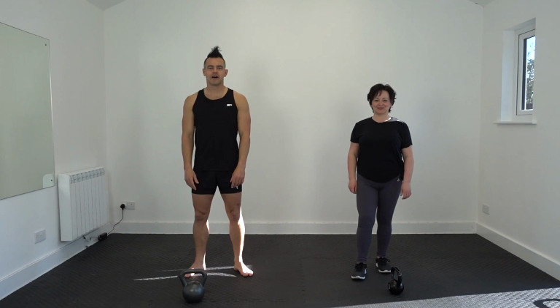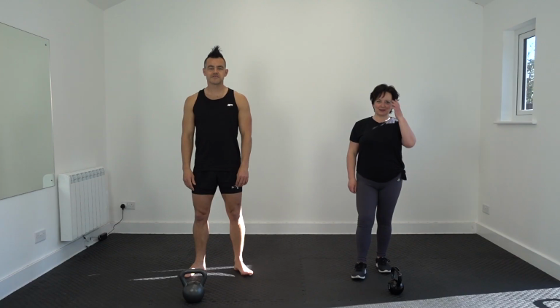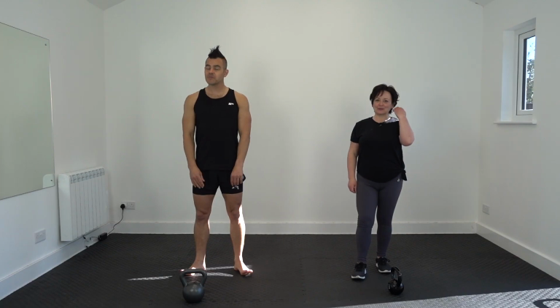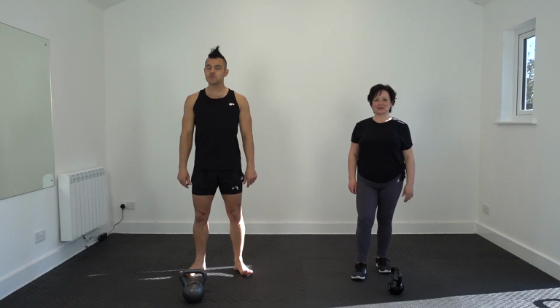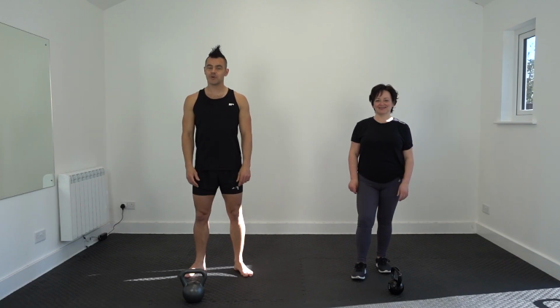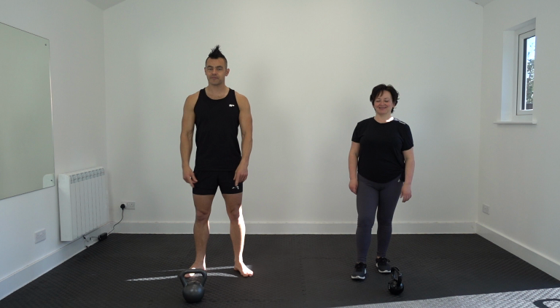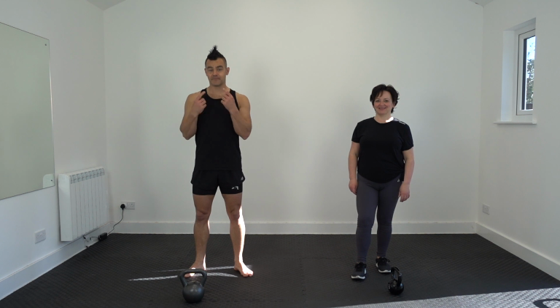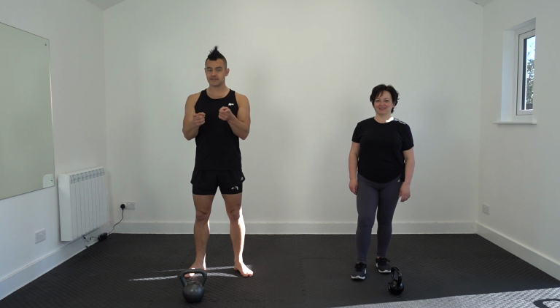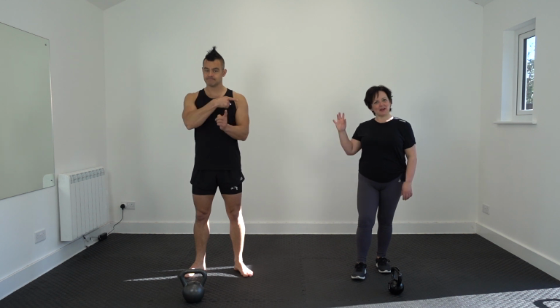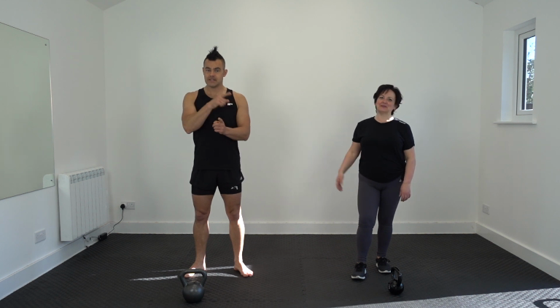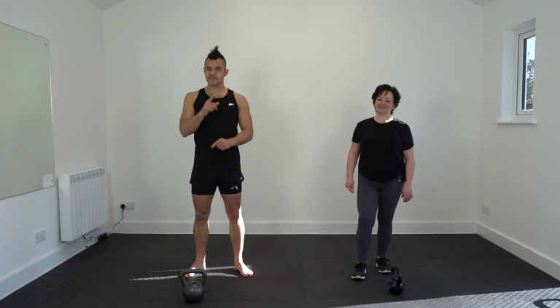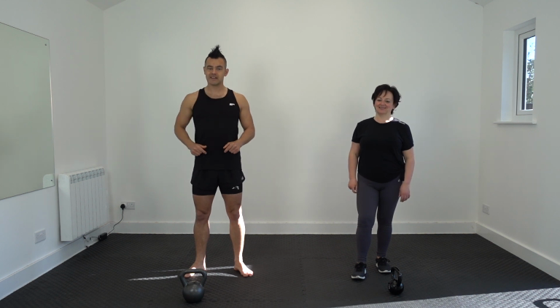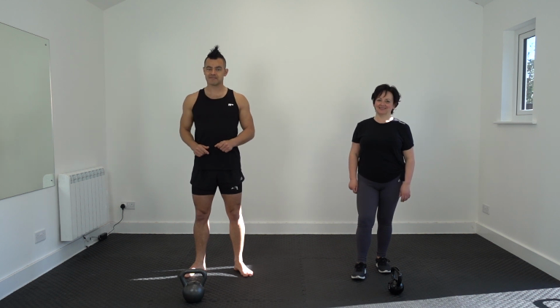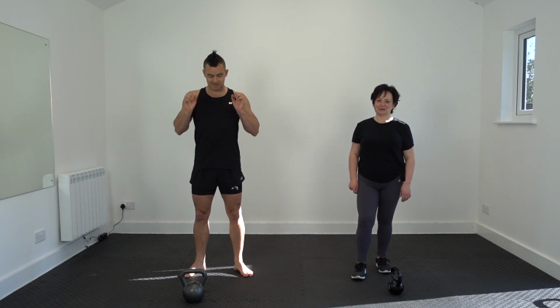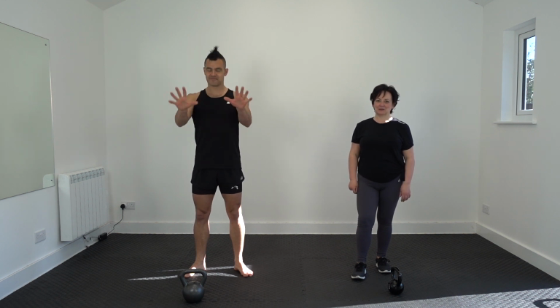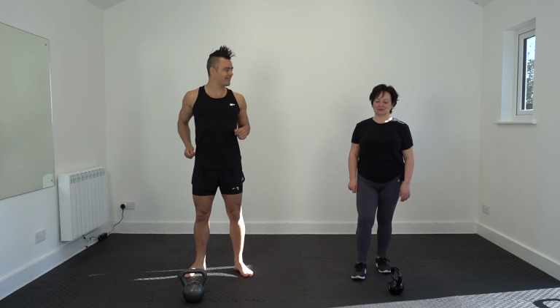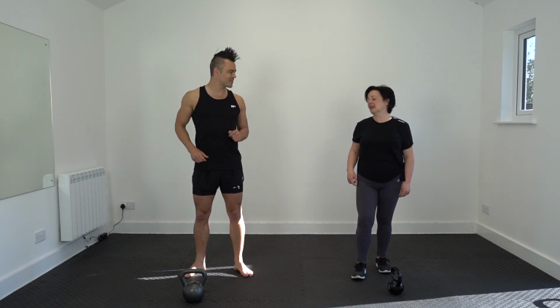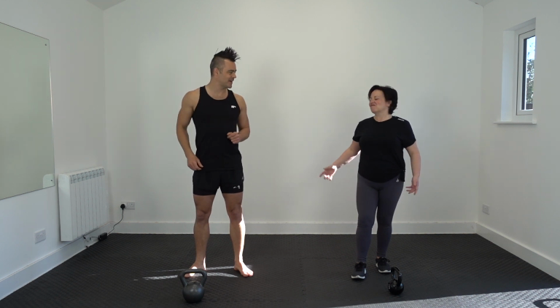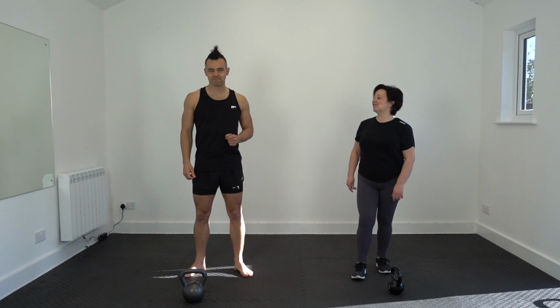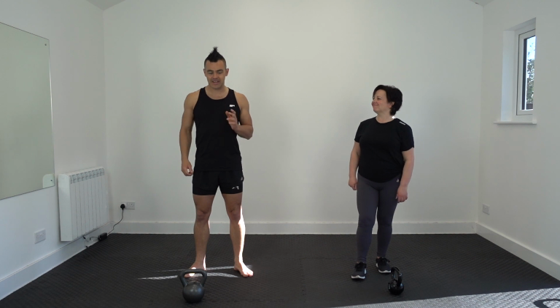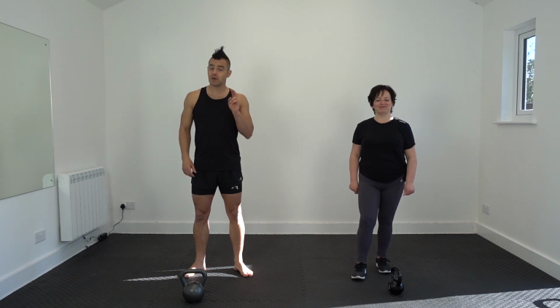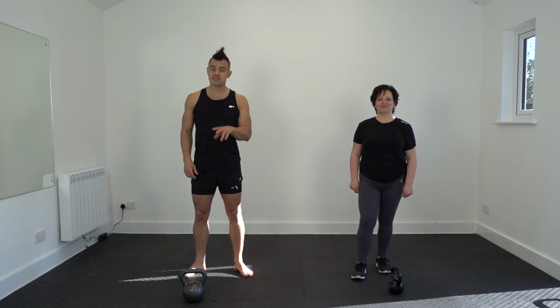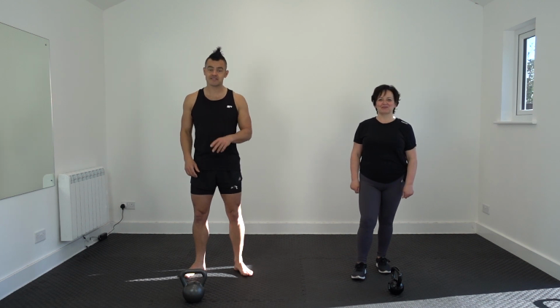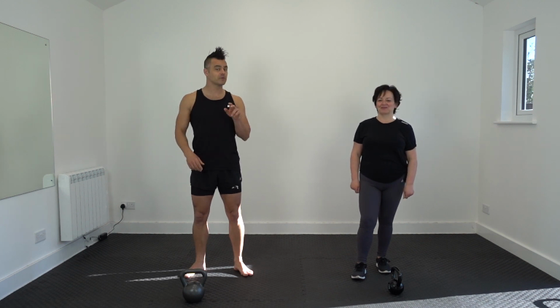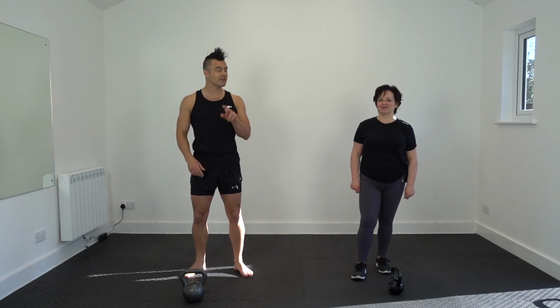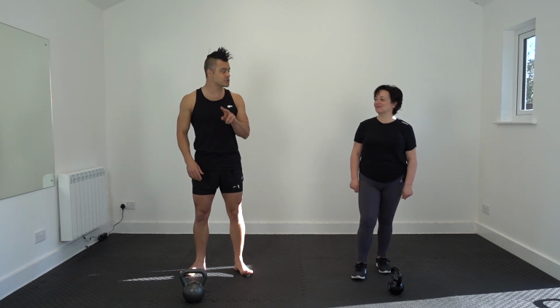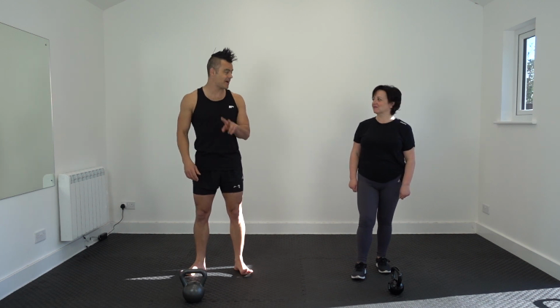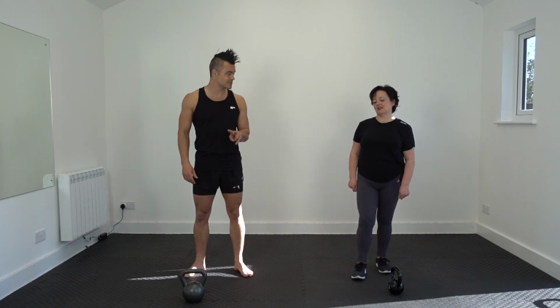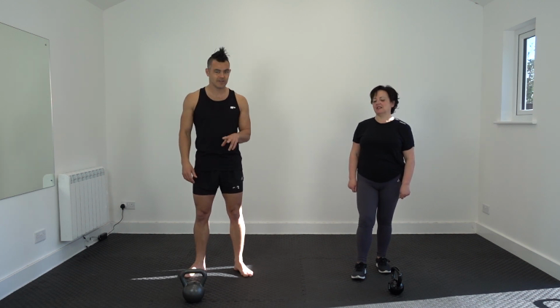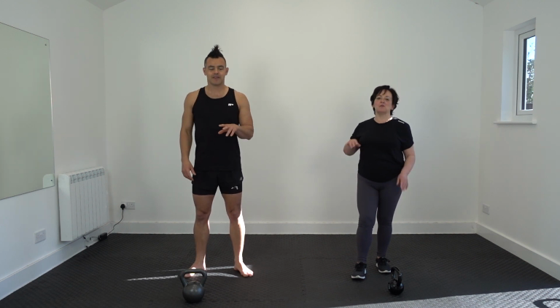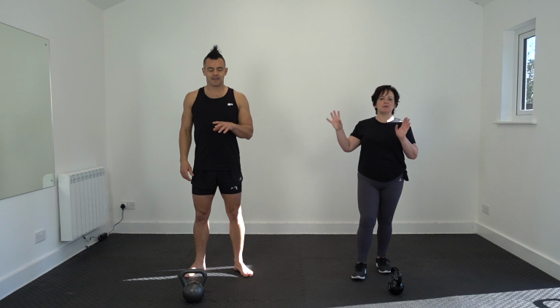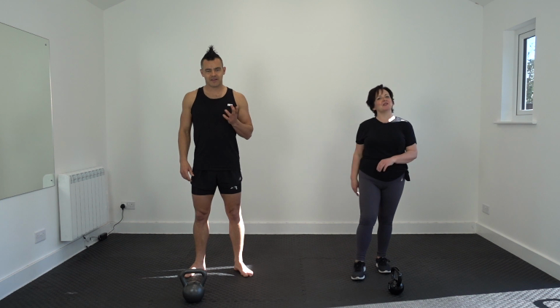Hi guys, welcome along to Kettlebell Body Fit. I'm Ed. I'm Kerry. This is going to be an aggressive one — I'm just going to throw it out there straight away. But because it's aggressive, we're only going for two rounds. Welcome to Sweatskill.